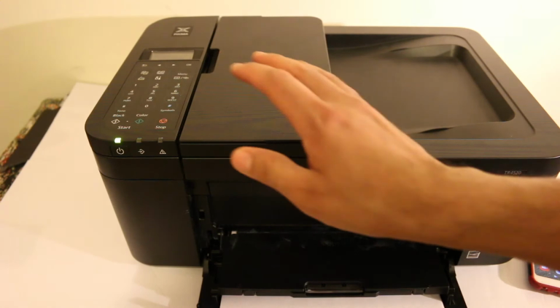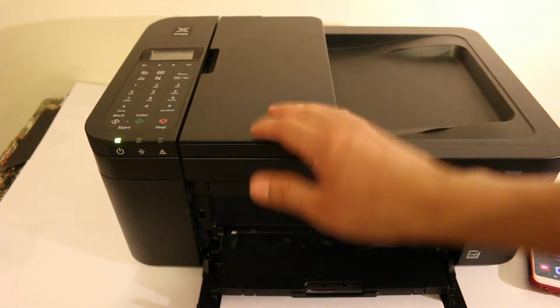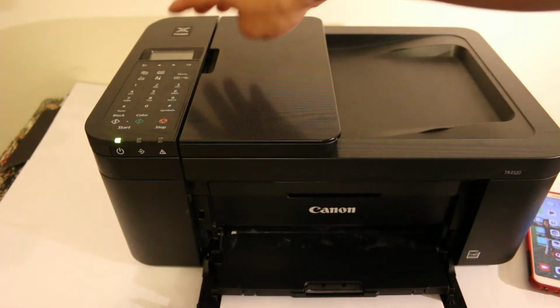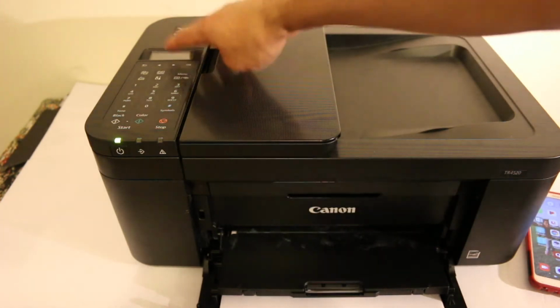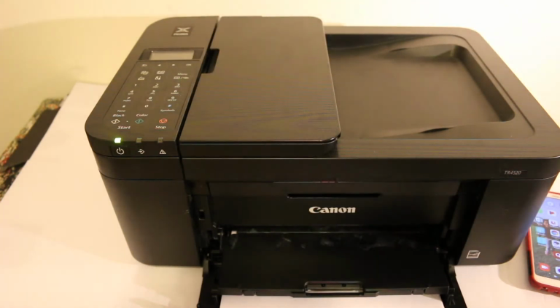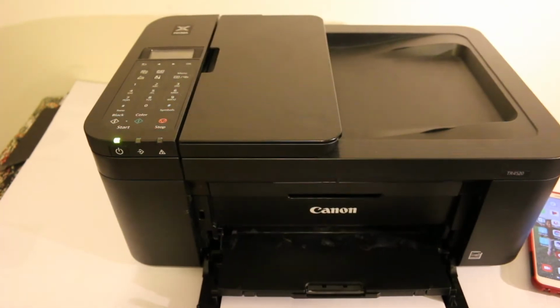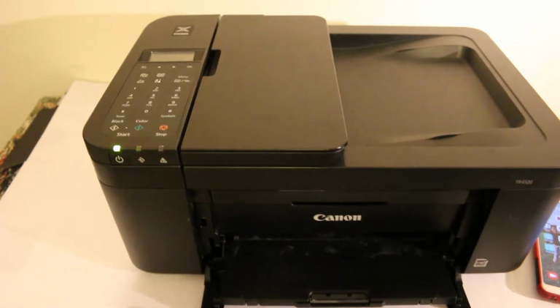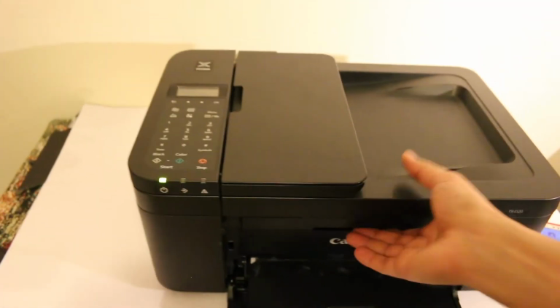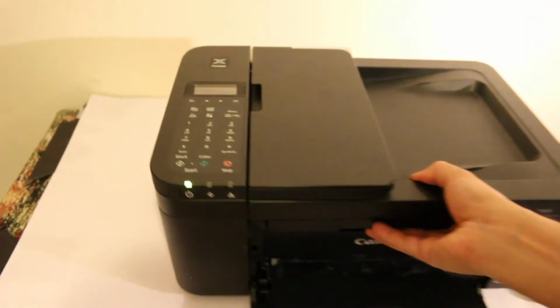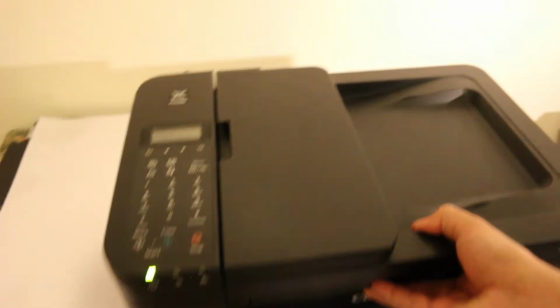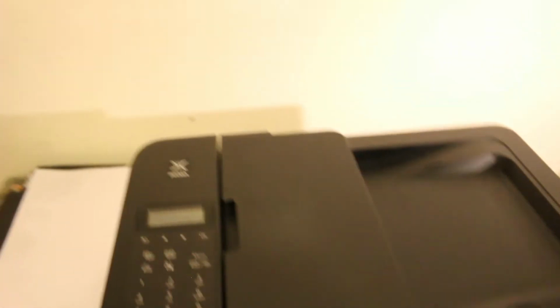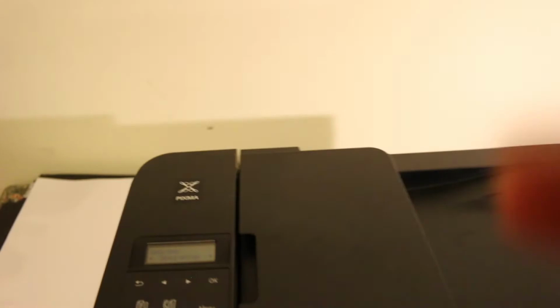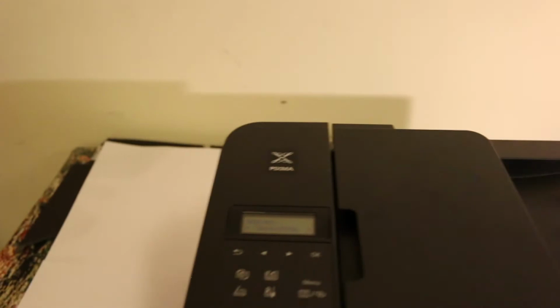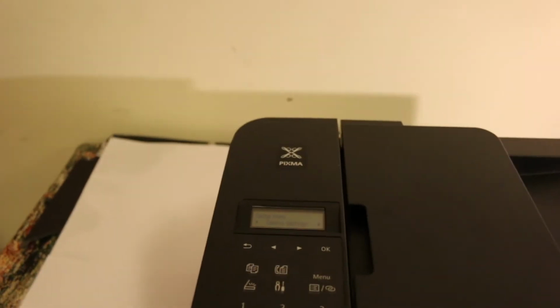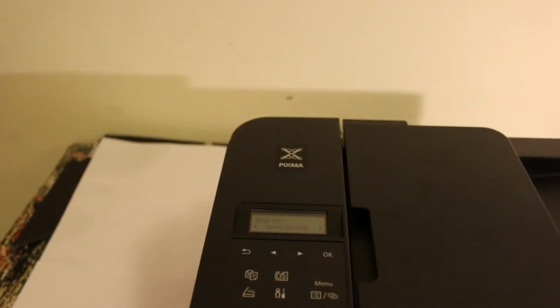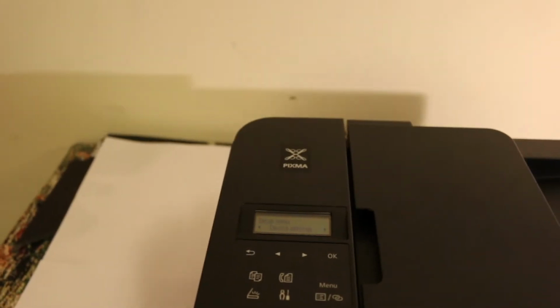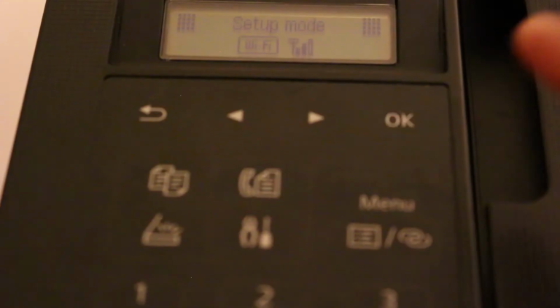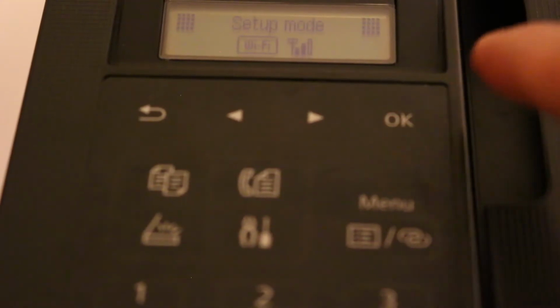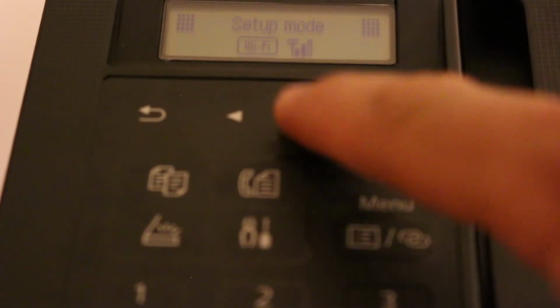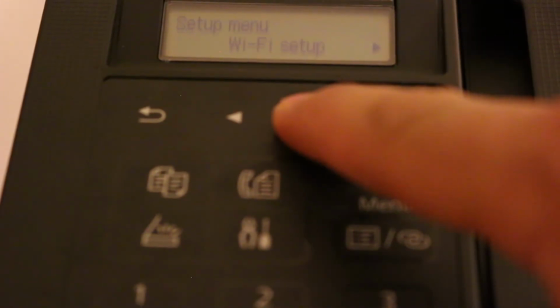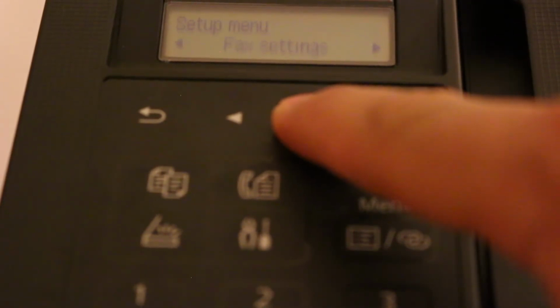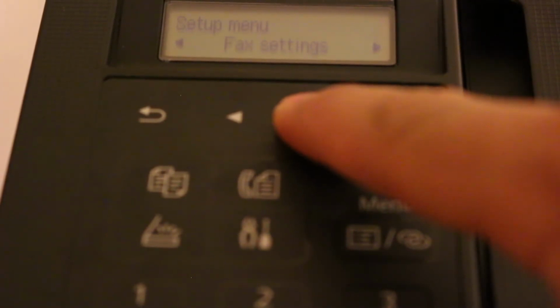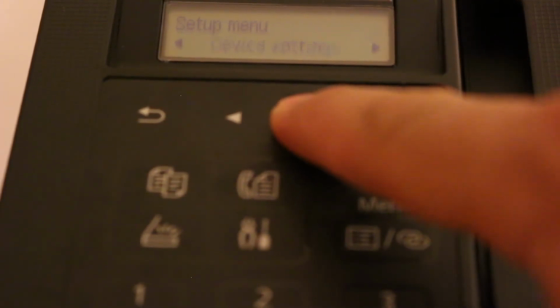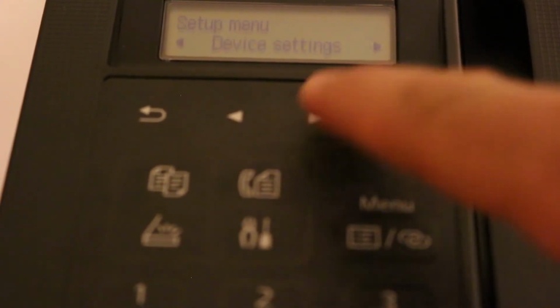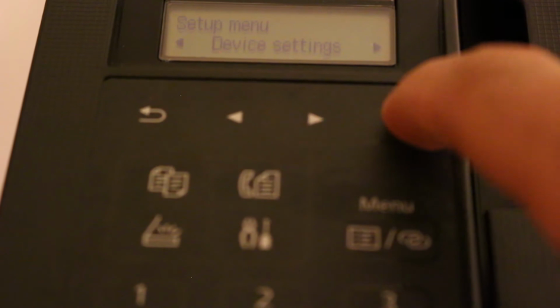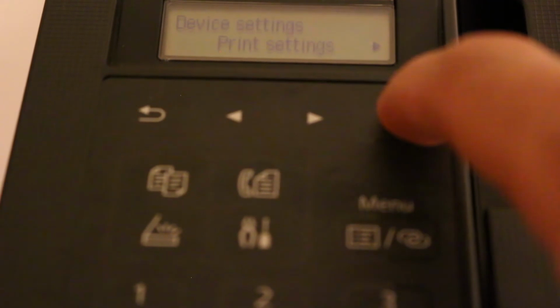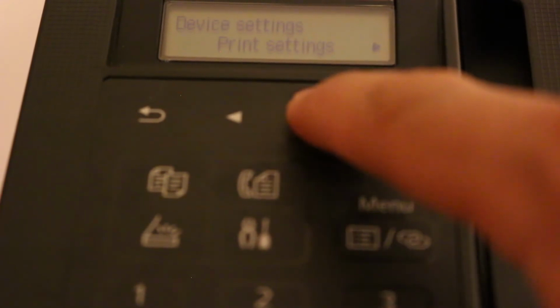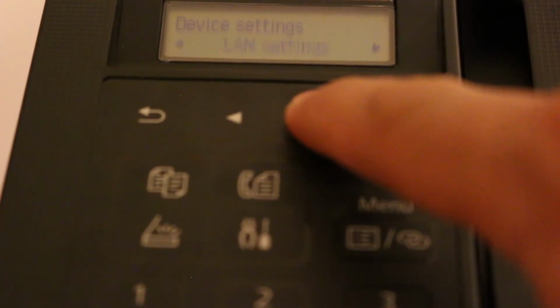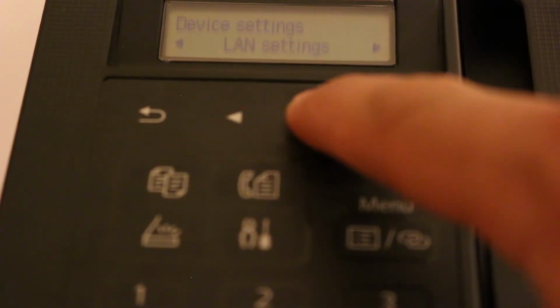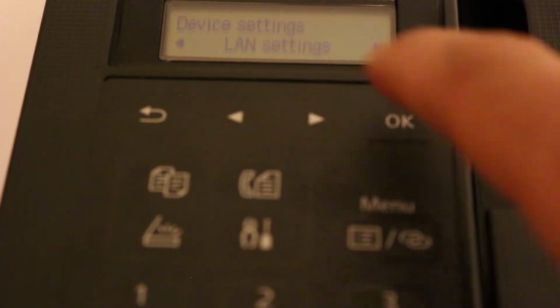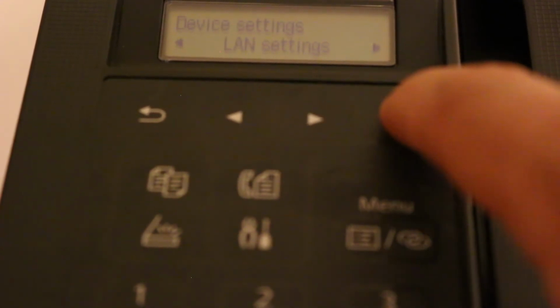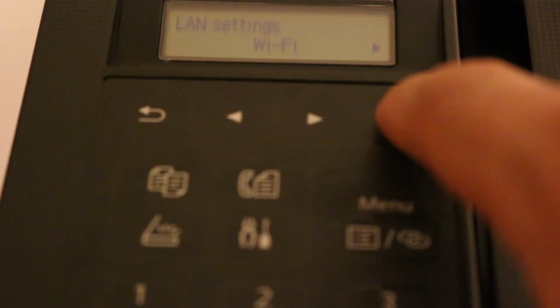To do that, first we need to switch on the printer and go to the display screen. Press the settings option, then go to the setup menu where you look for device settings and the LAN setting option.